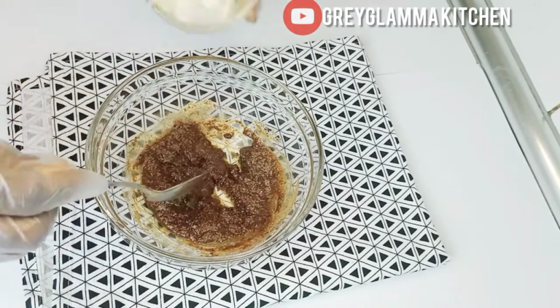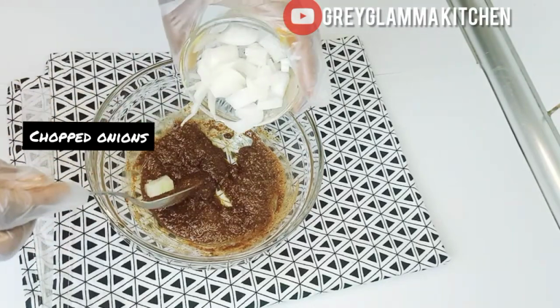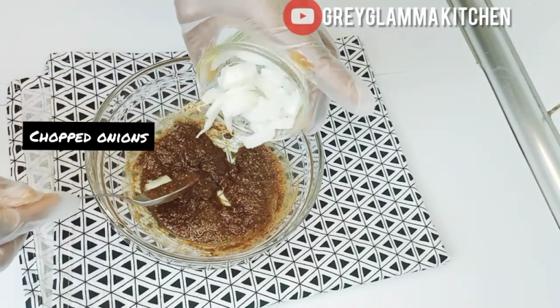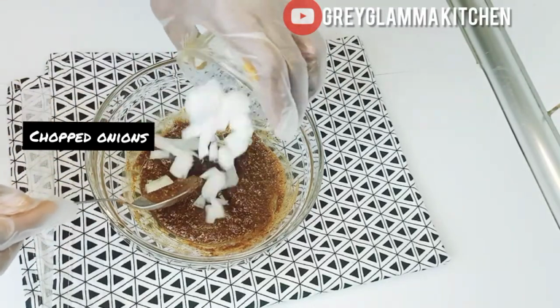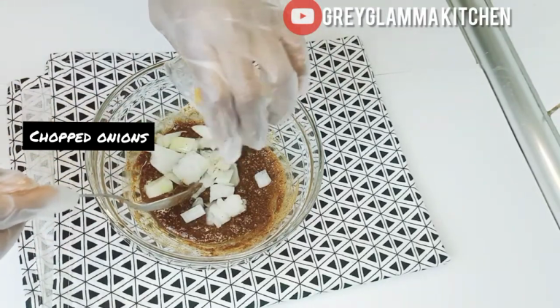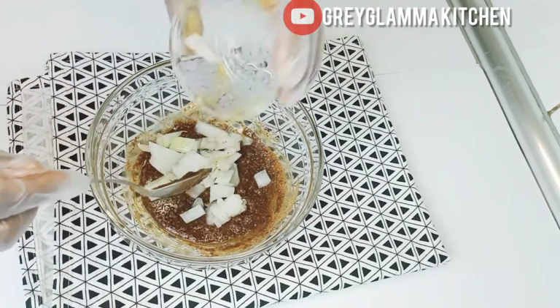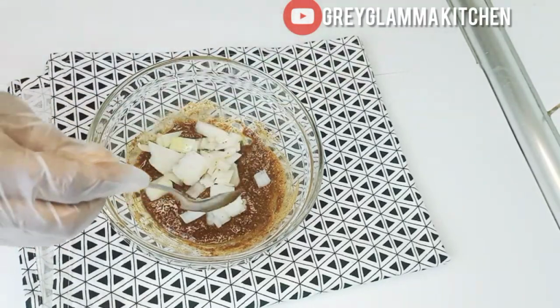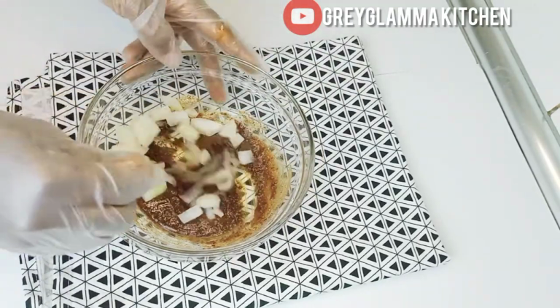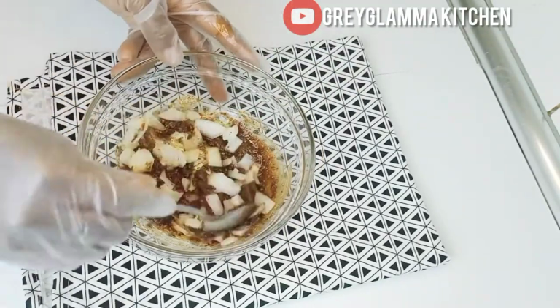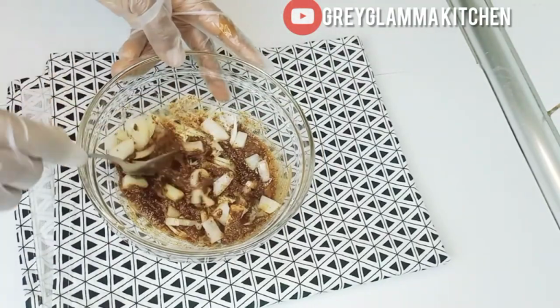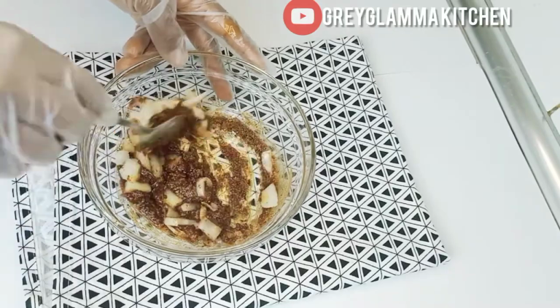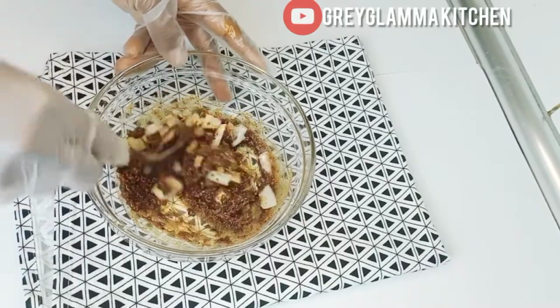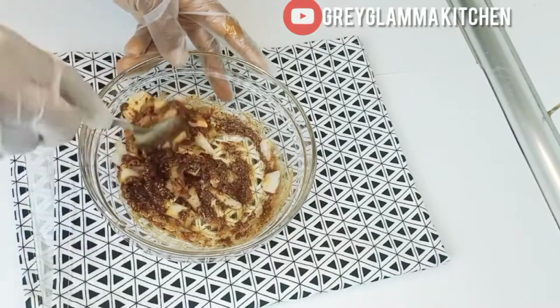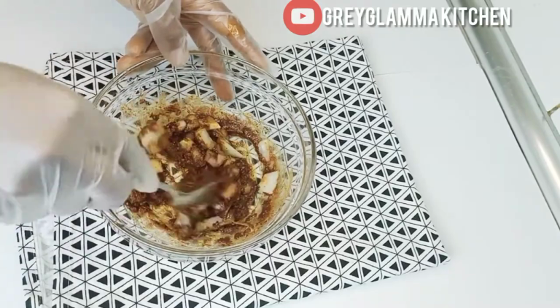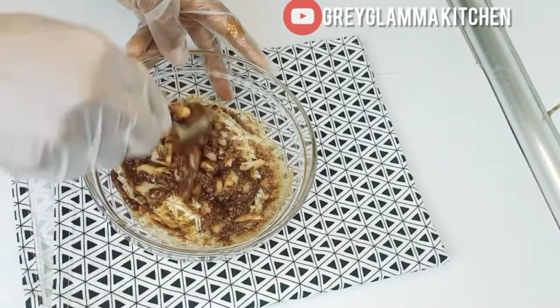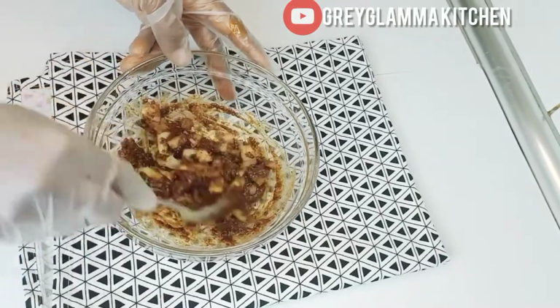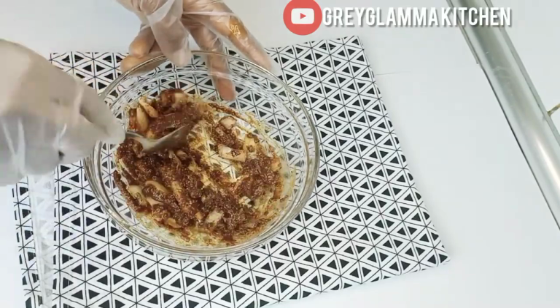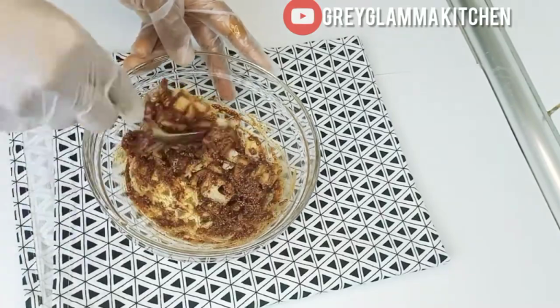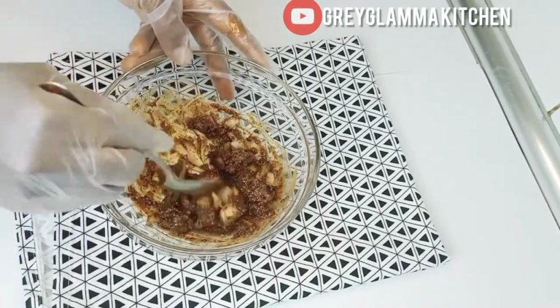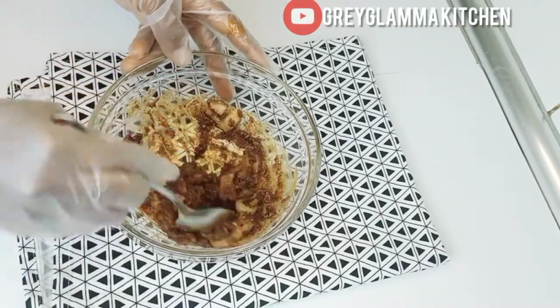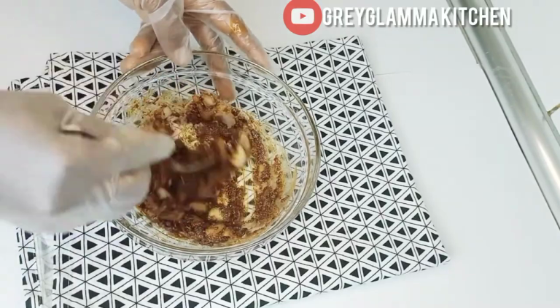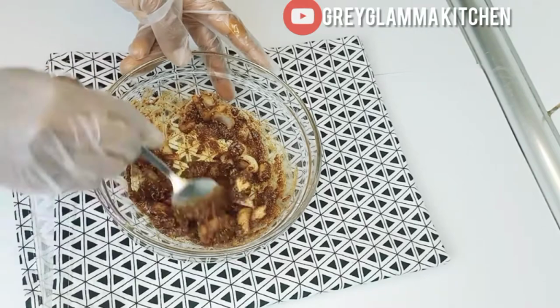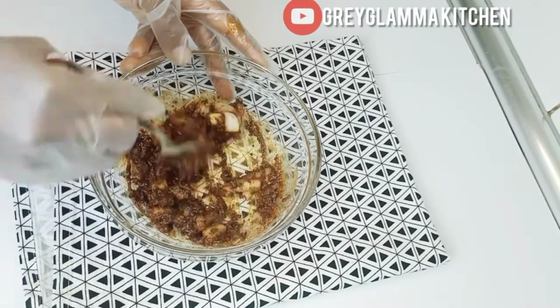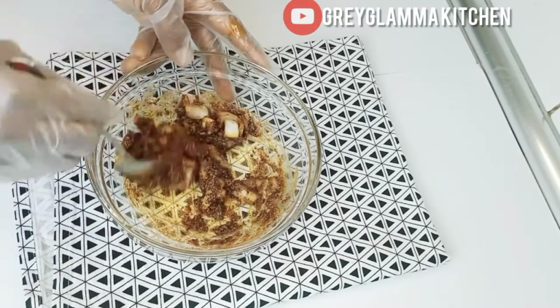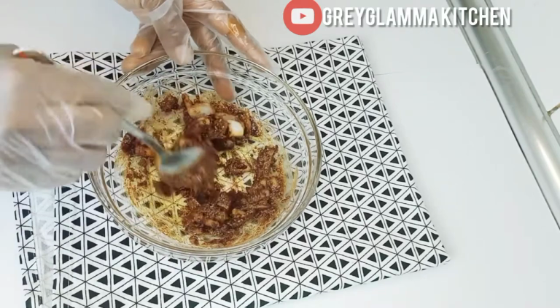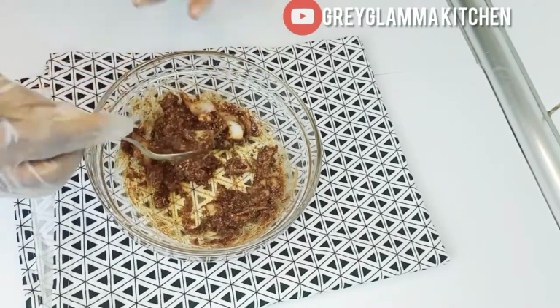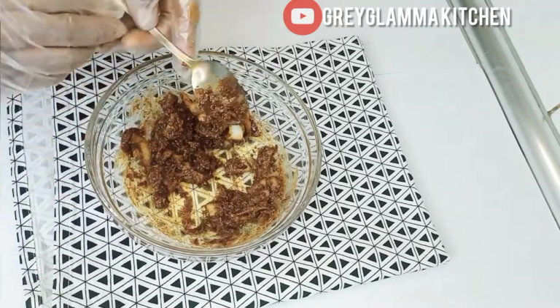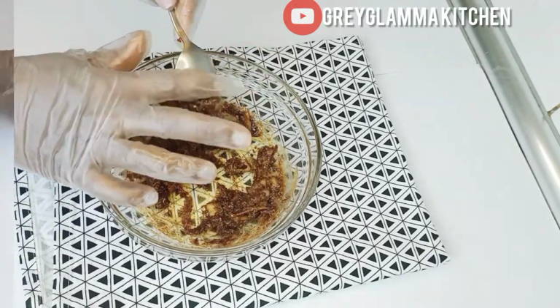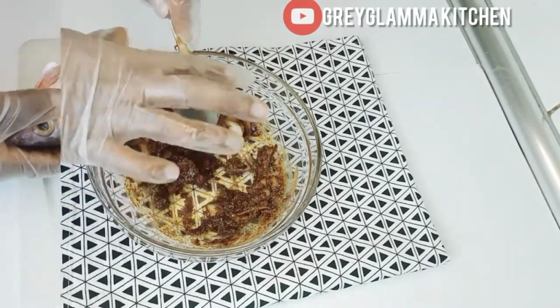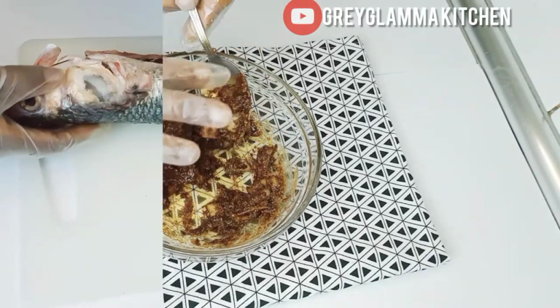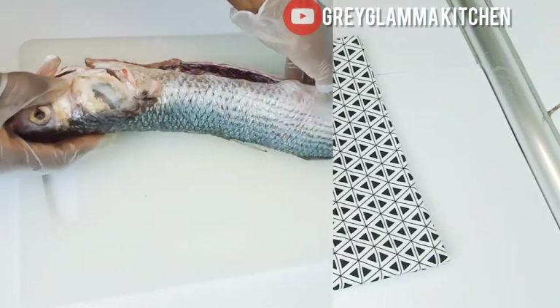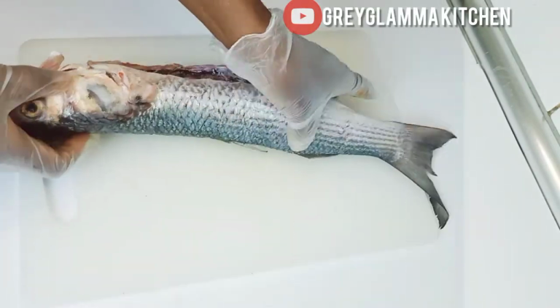Then add chopped onions and set the mixture aside.